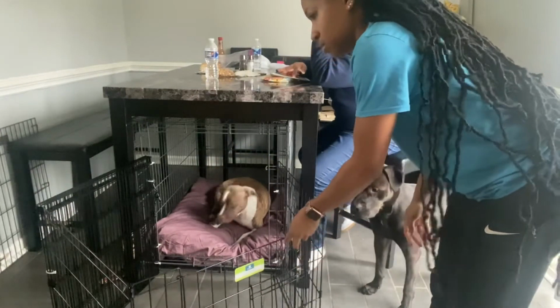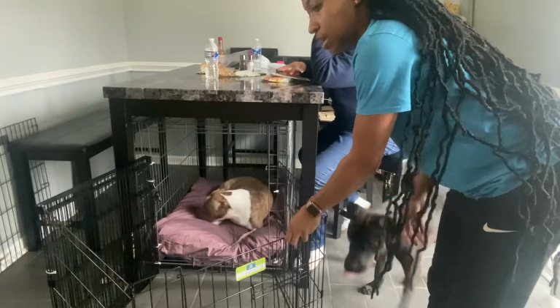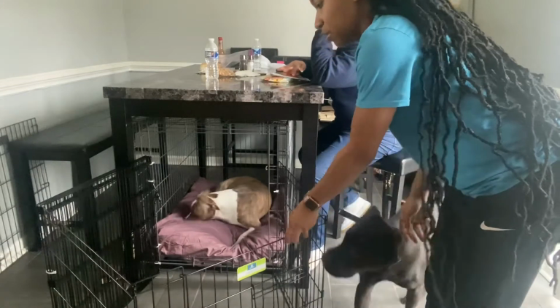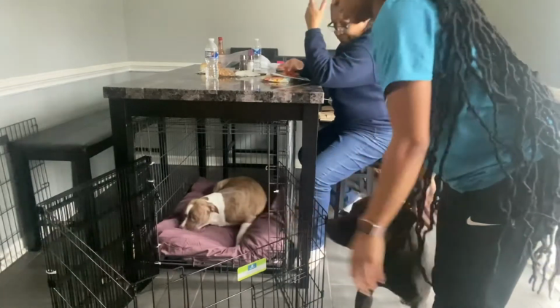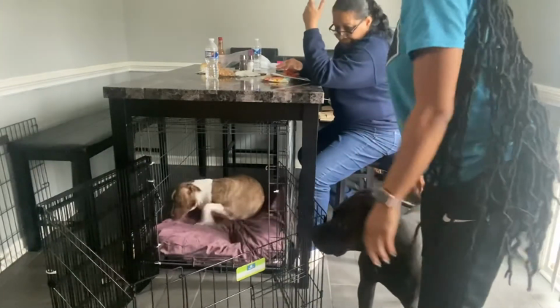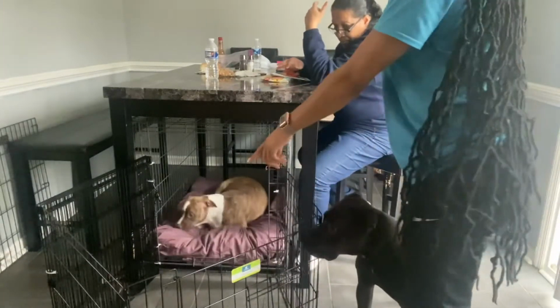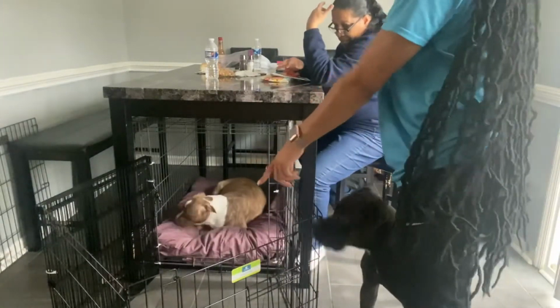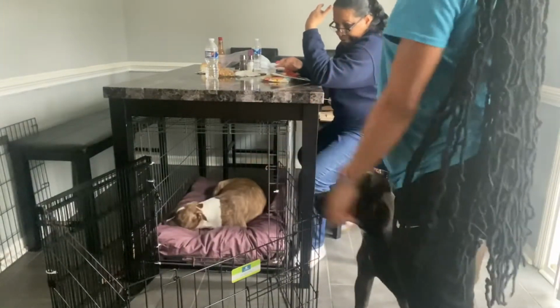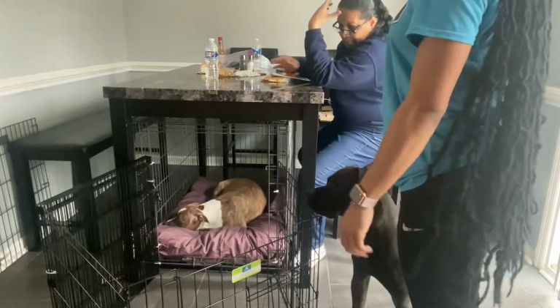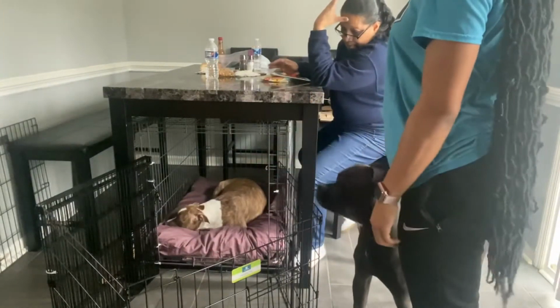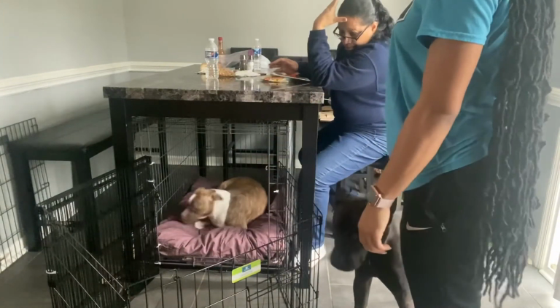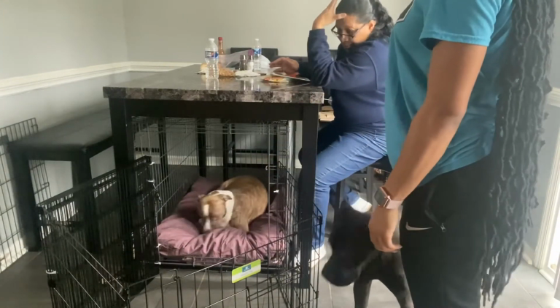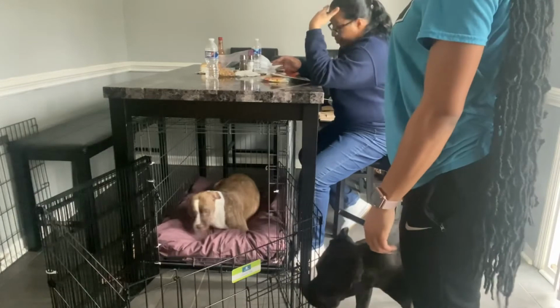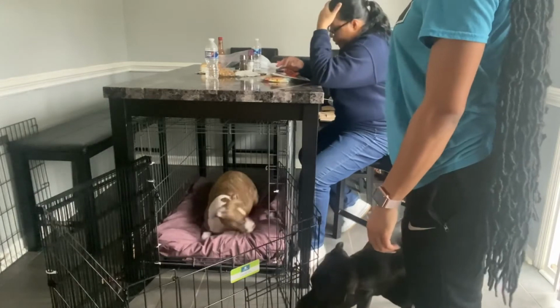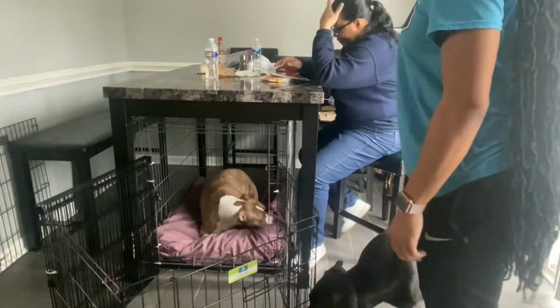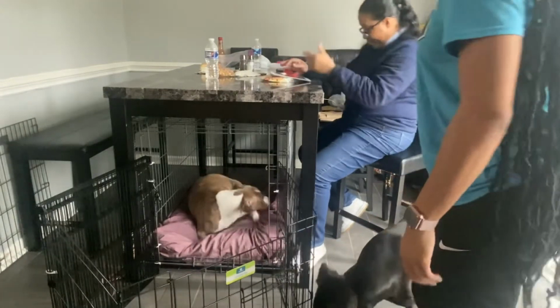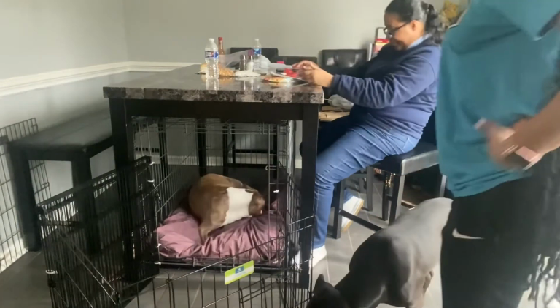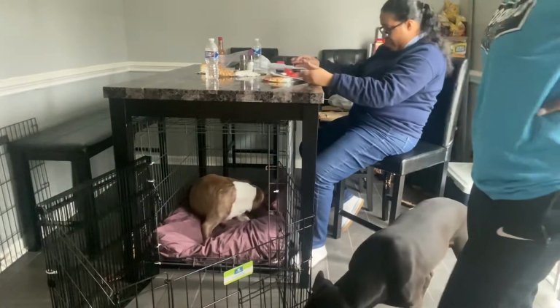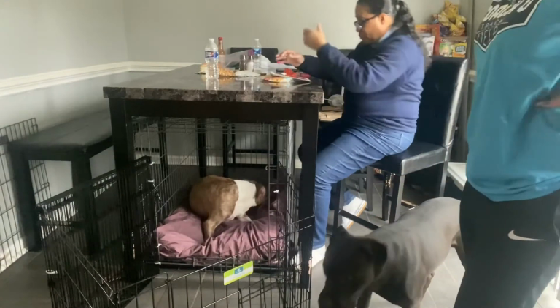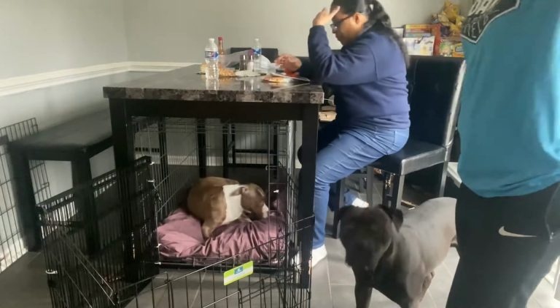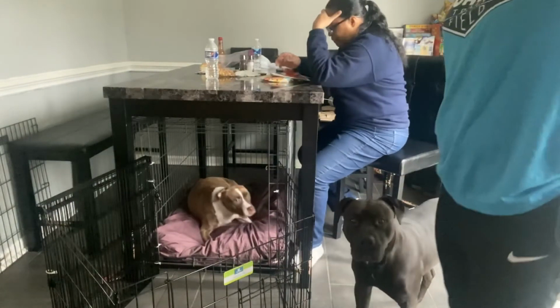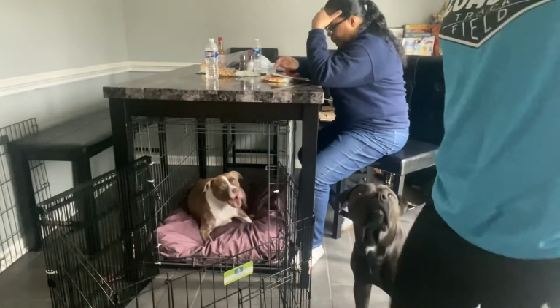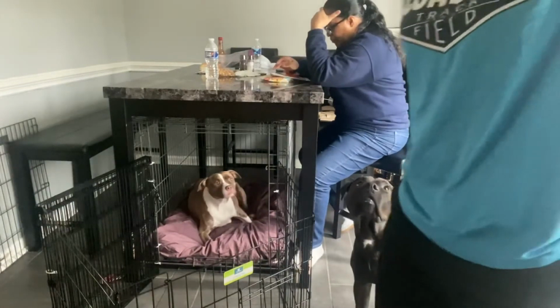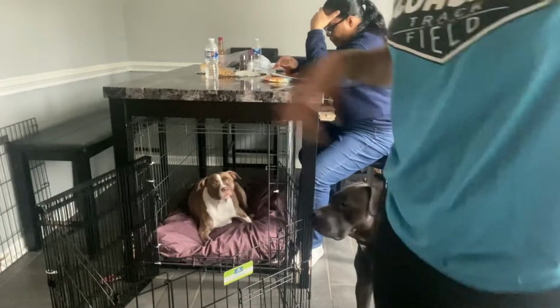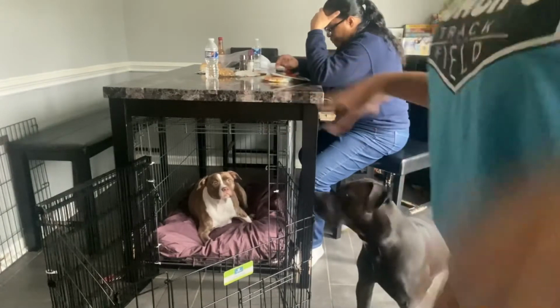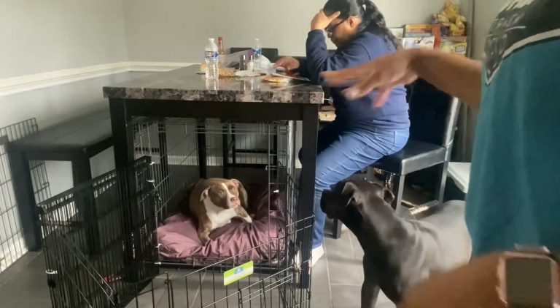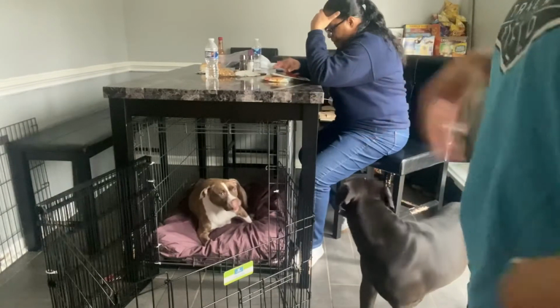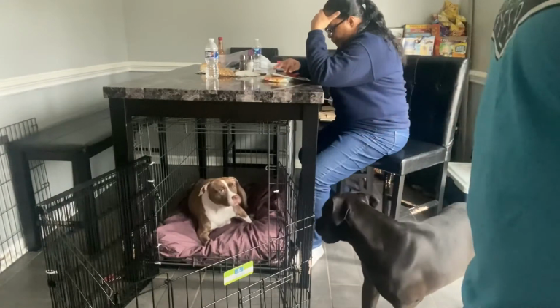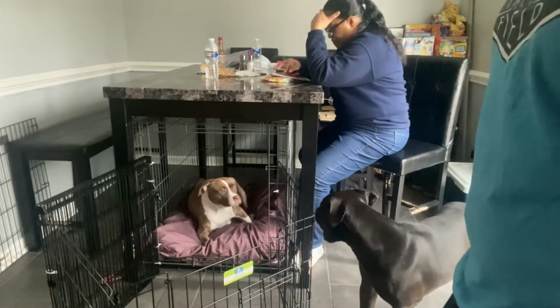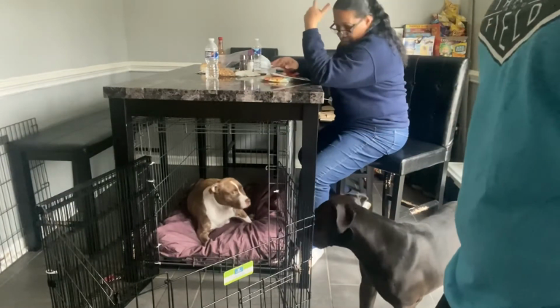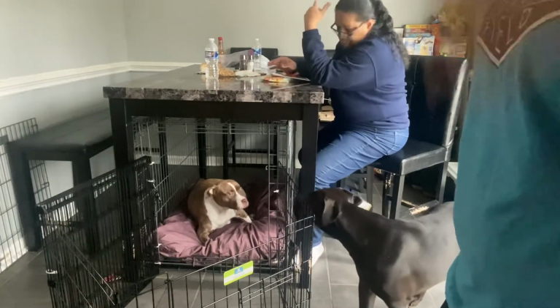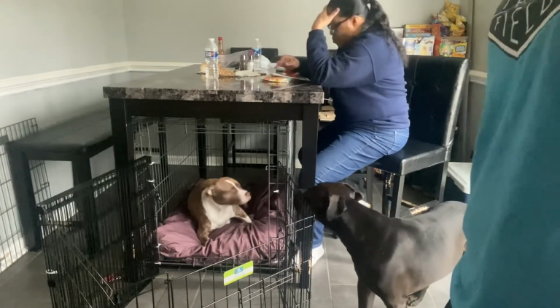I think I'm gonna put her food in there. I just want her to get used to her little area and stuff, because this is where she's gonna have her puppies.